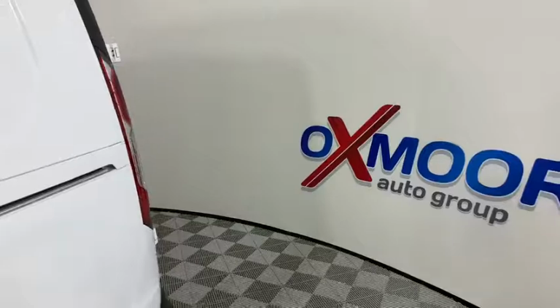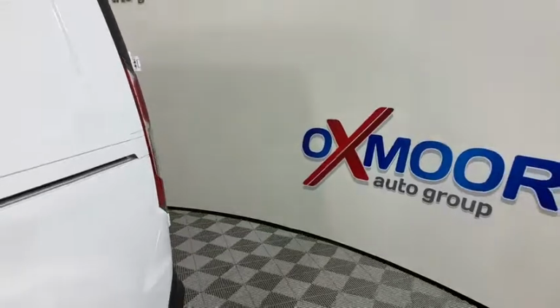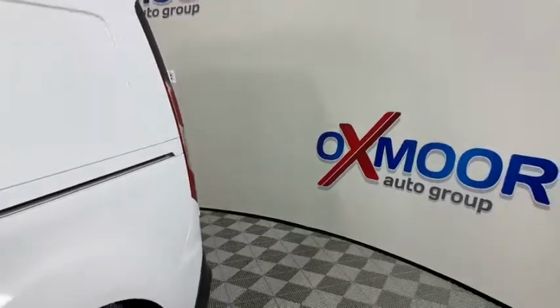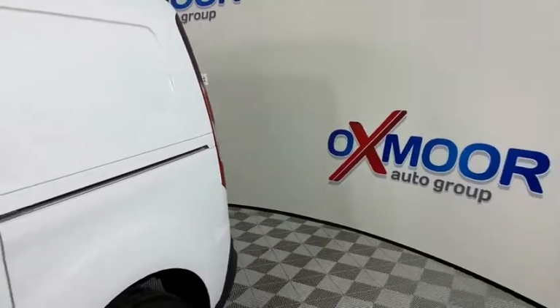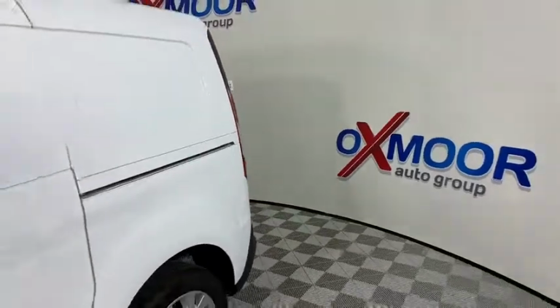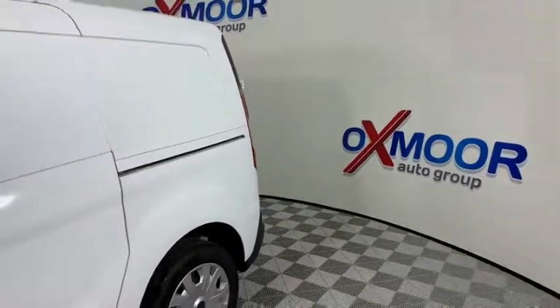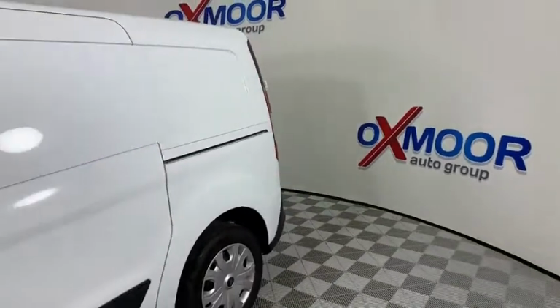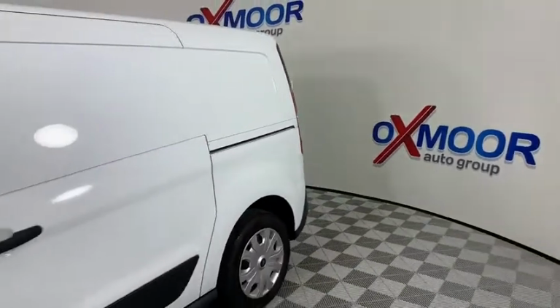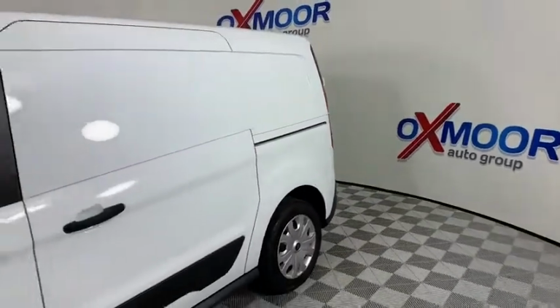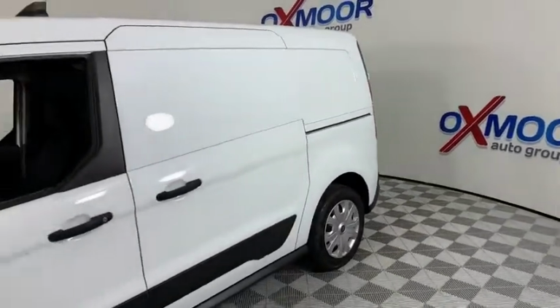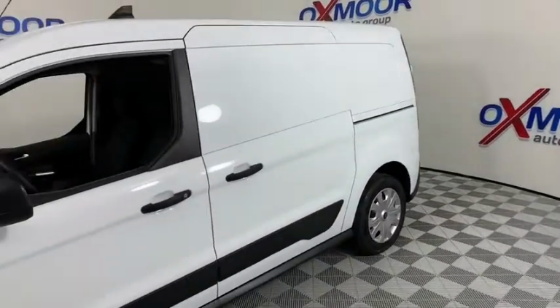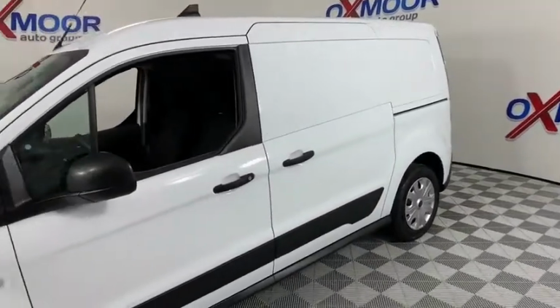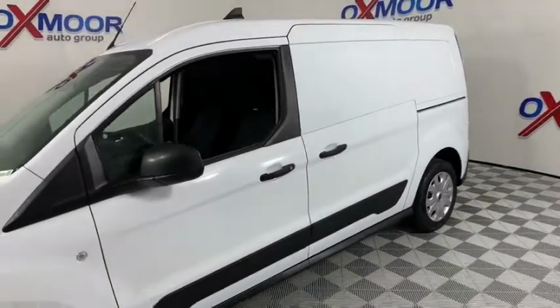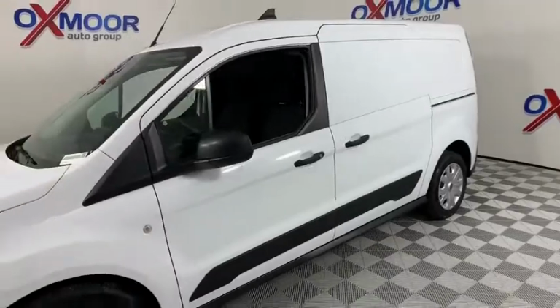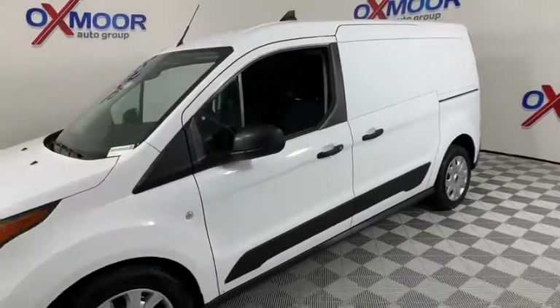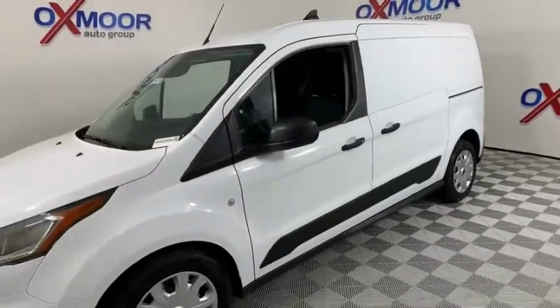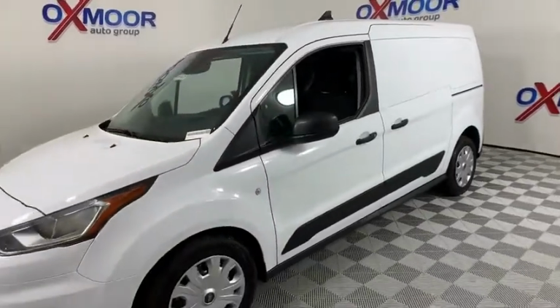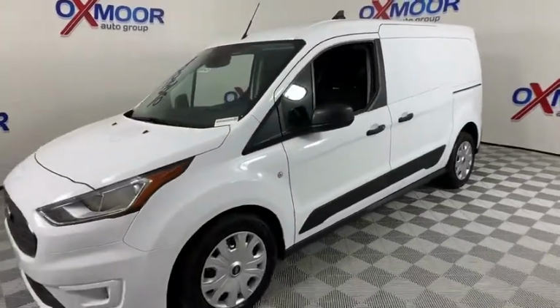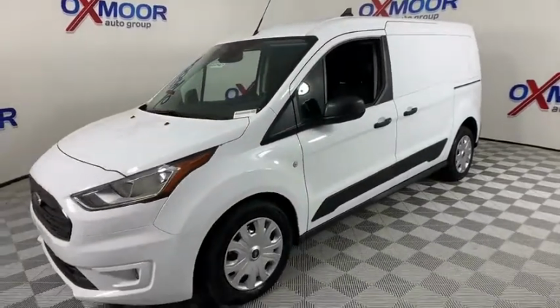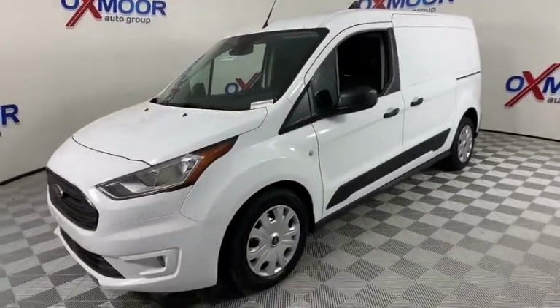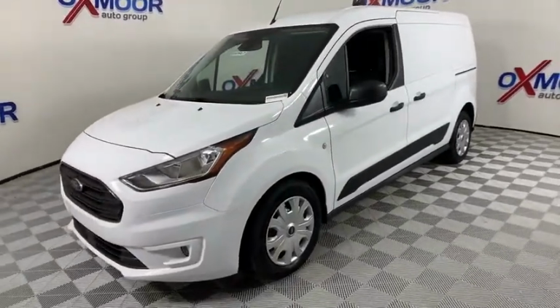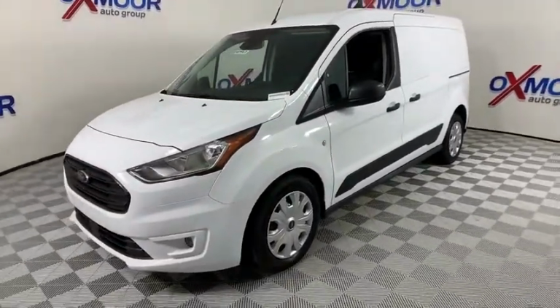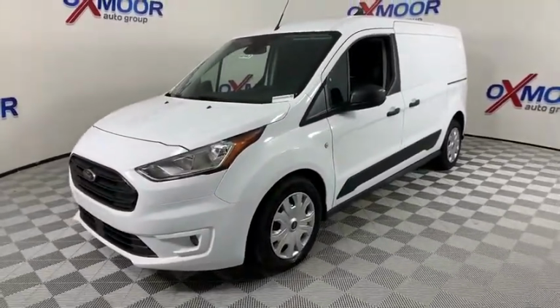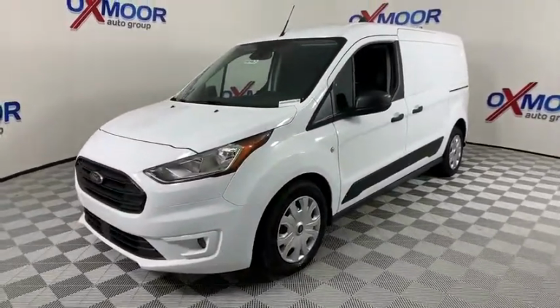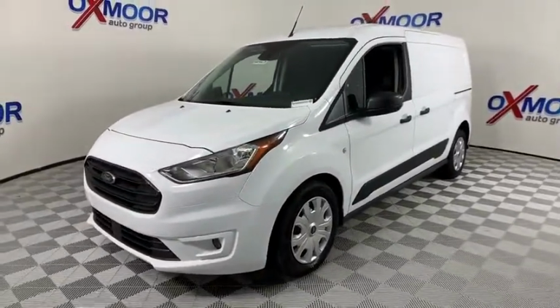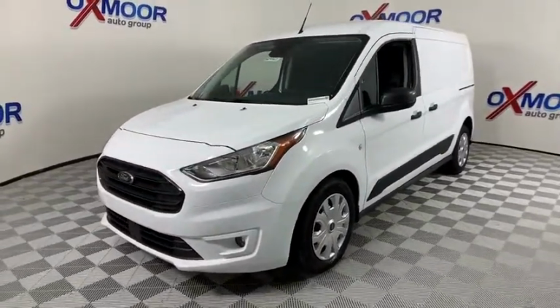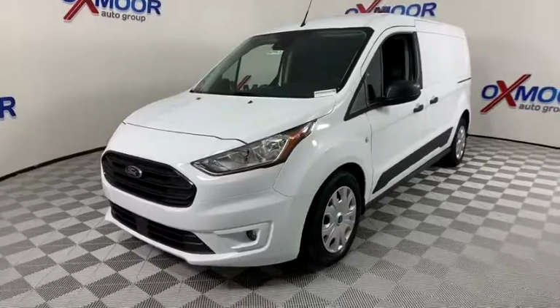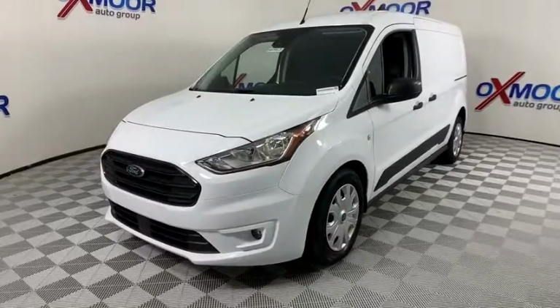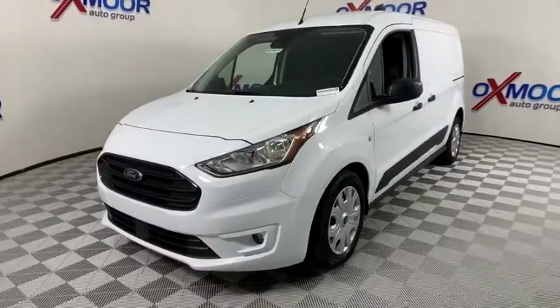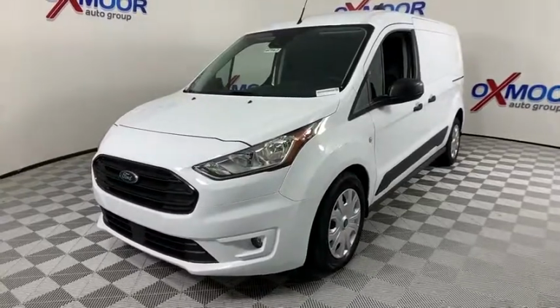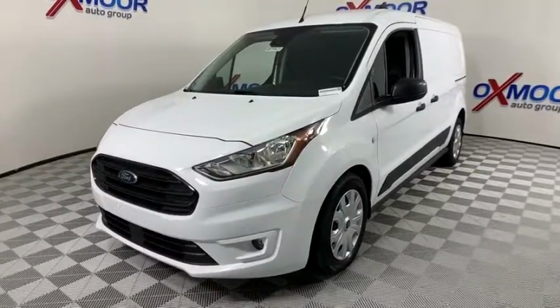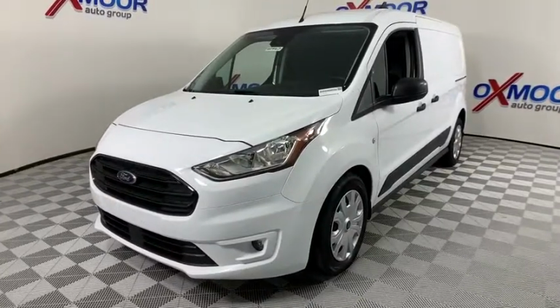Take a ride in the 2020 Ford Transit Connect. Ford Transit — the right size the whole world round. This vehicle has less than 100 miles. Here are some of this vehicle's great options.